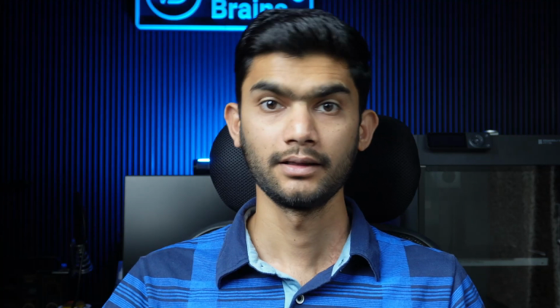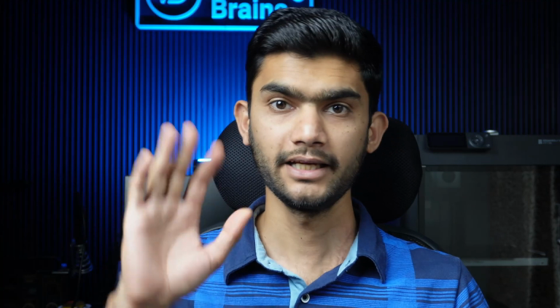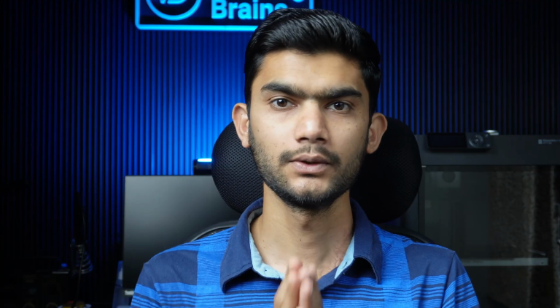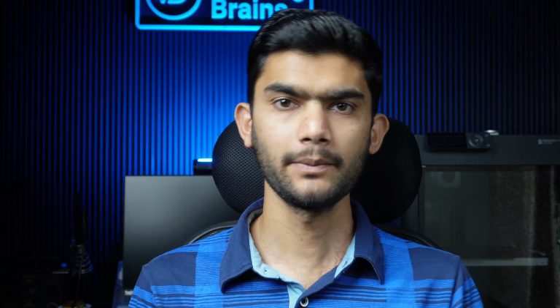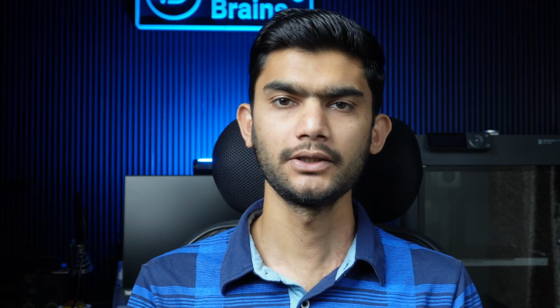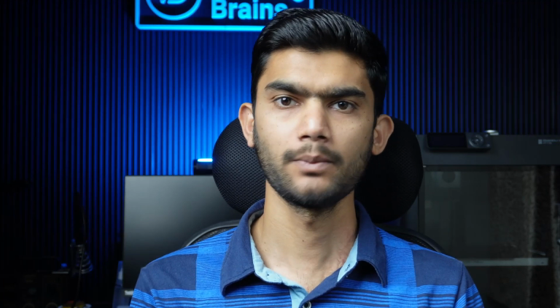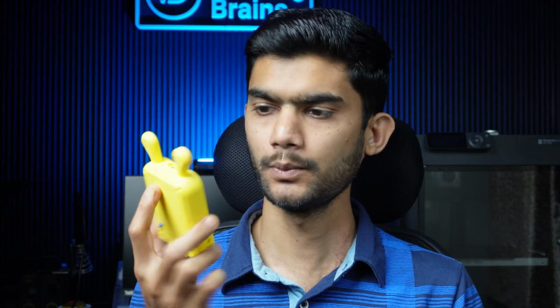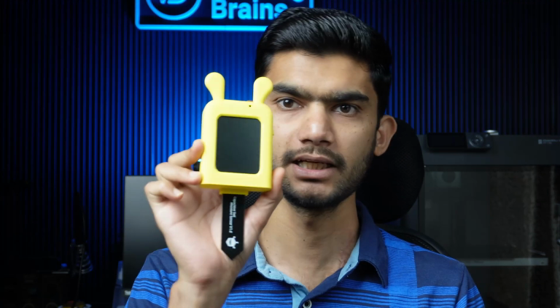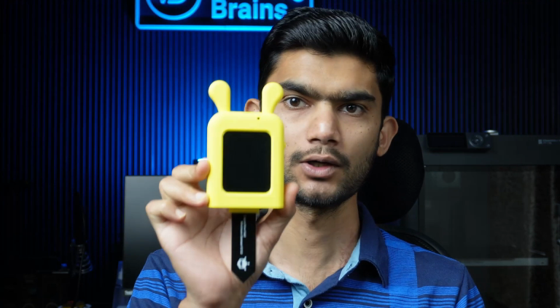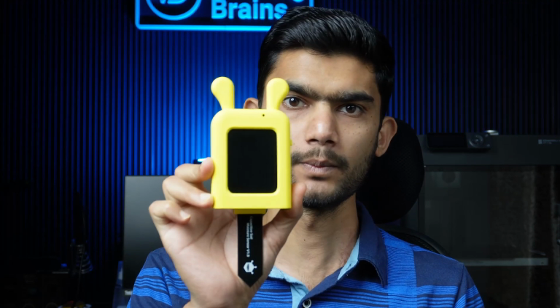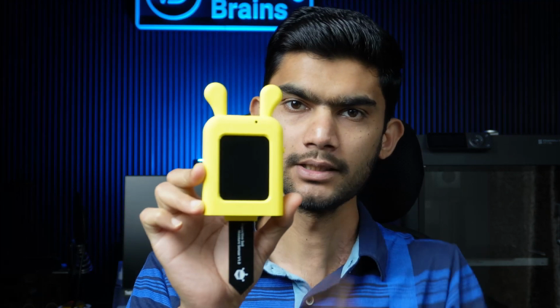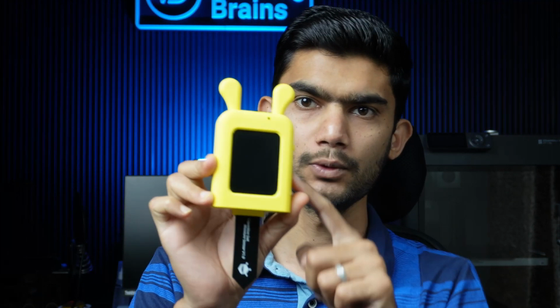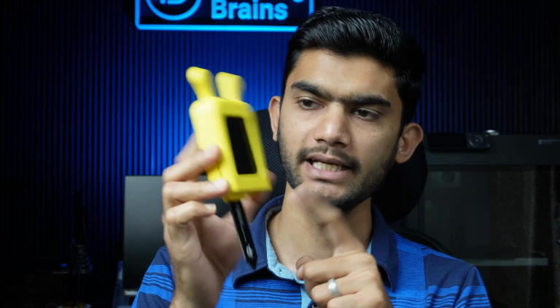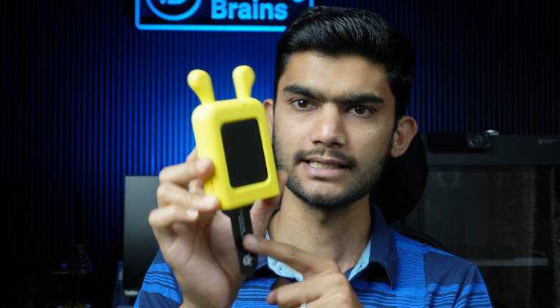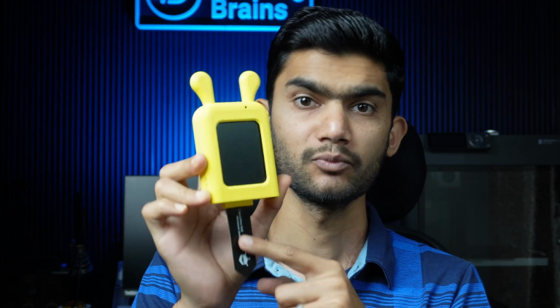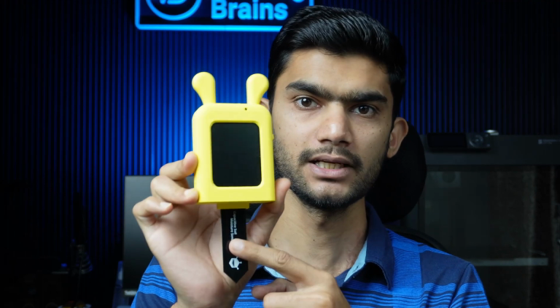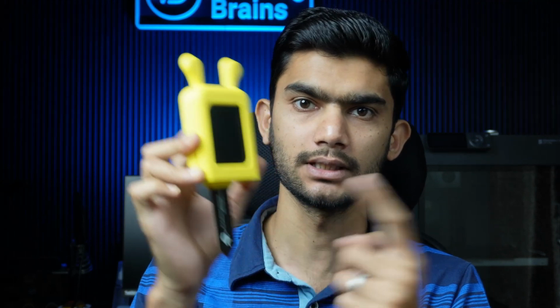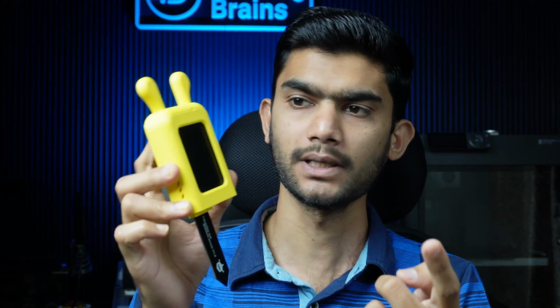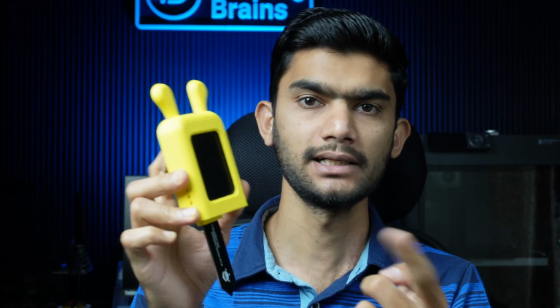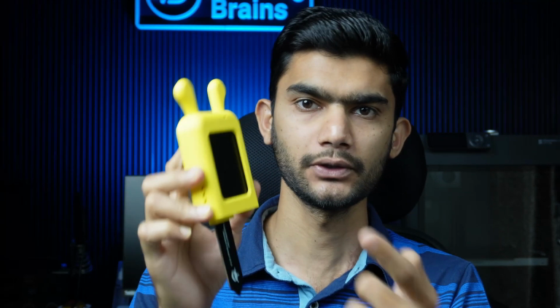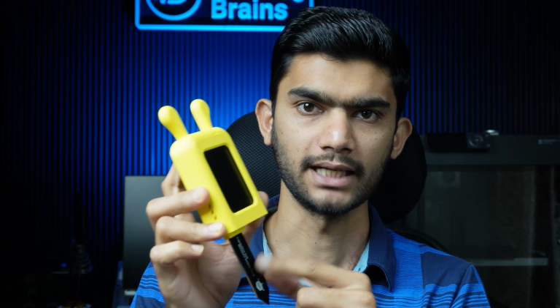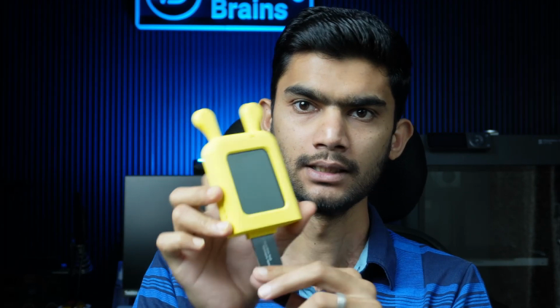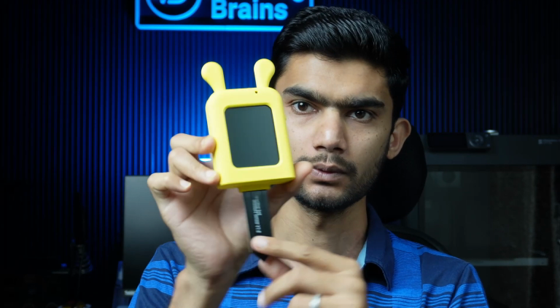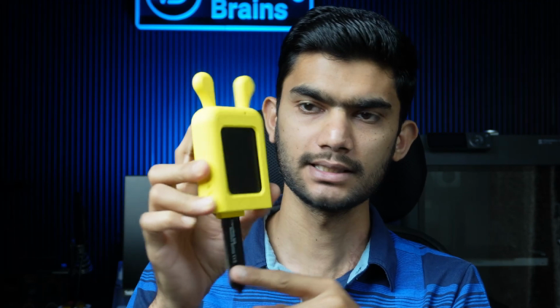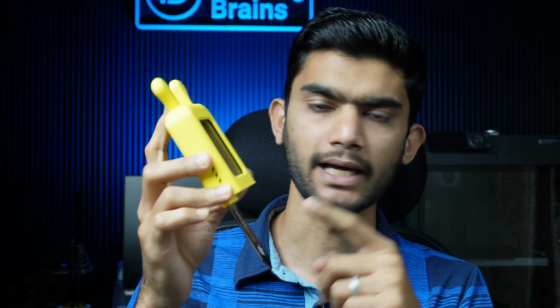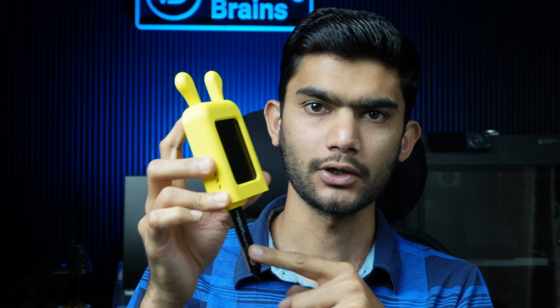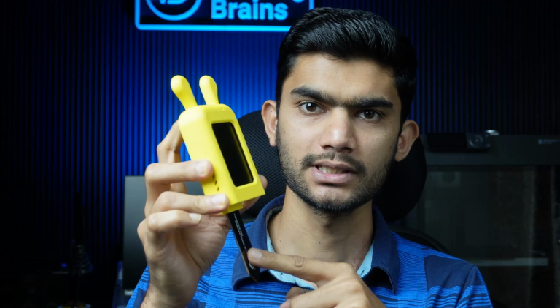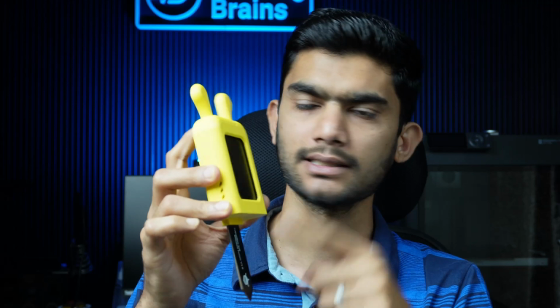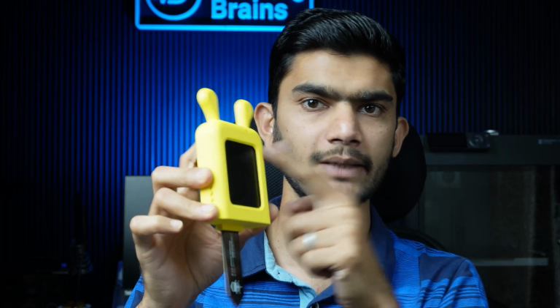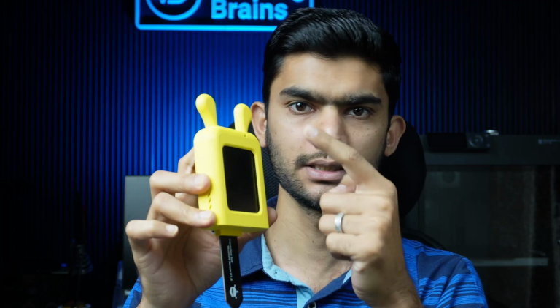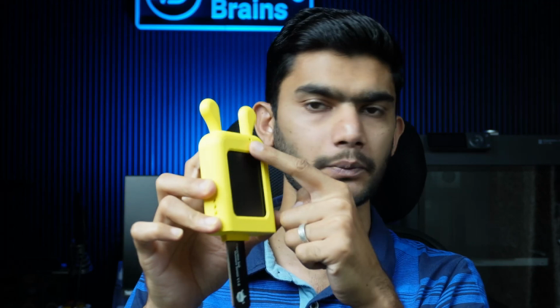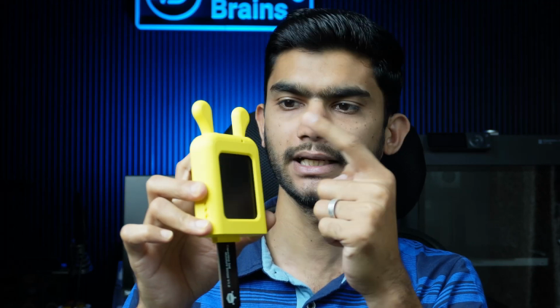Today I present my new project called Bloom Buddy. Bloom Buddy is a system which gives personality to your plants. This system has a soil moisture sensor, temperature, humidity, and light sensors.